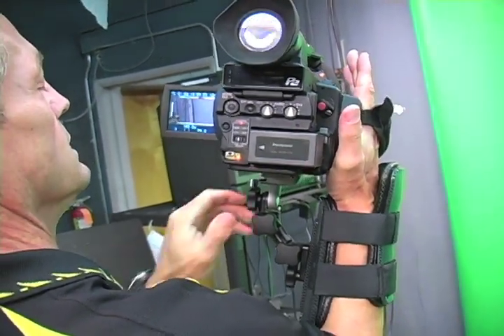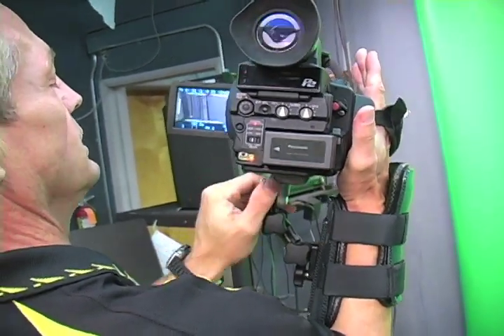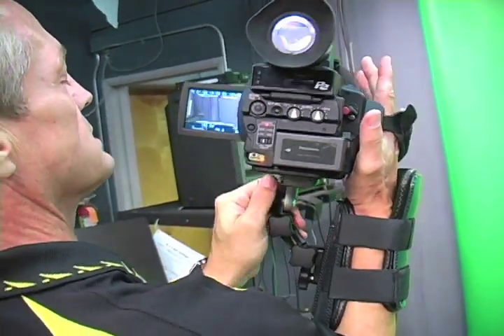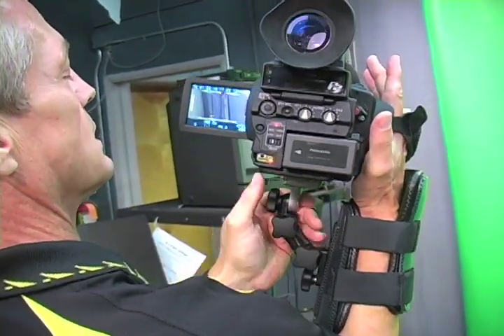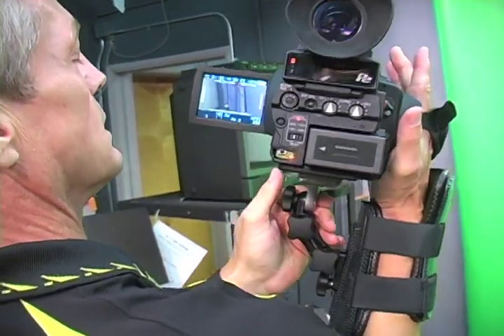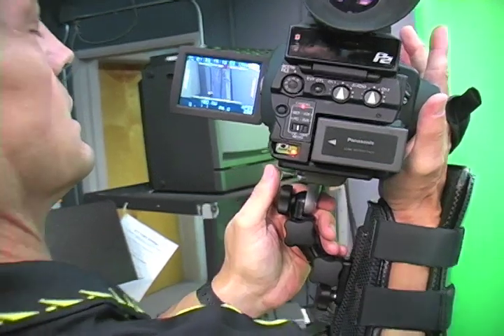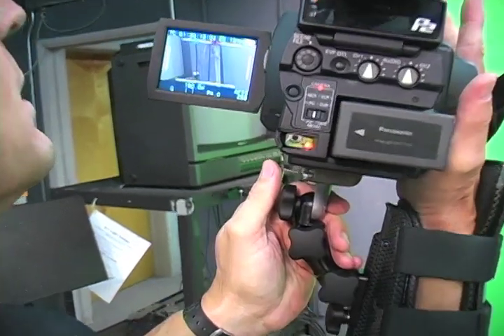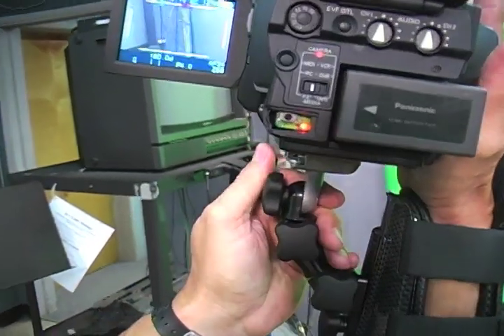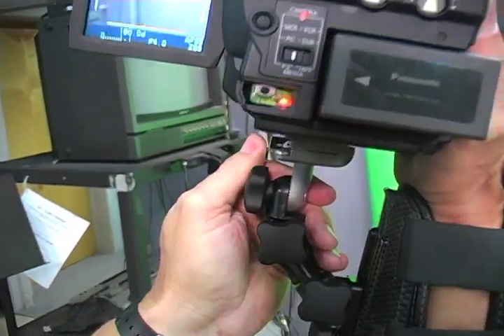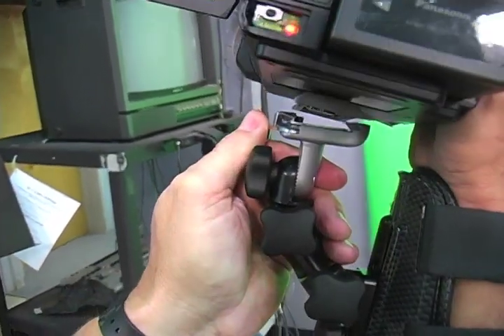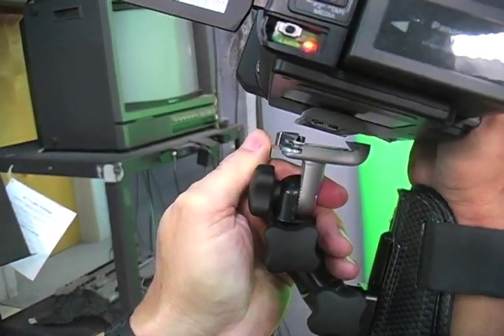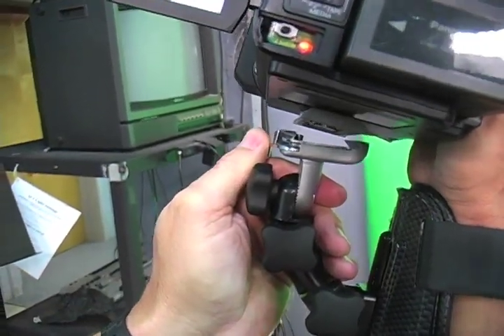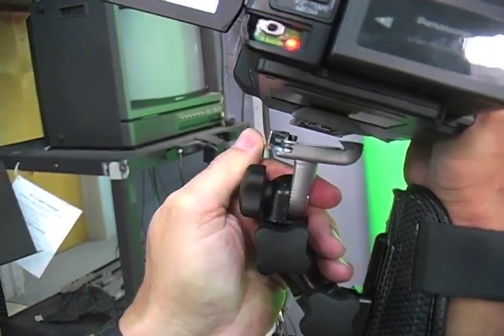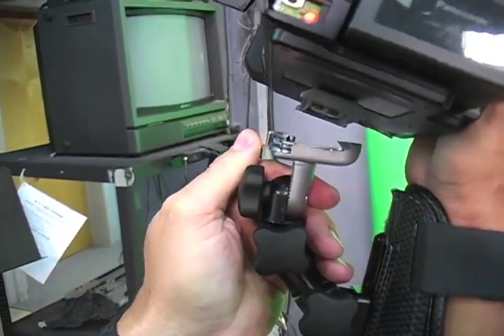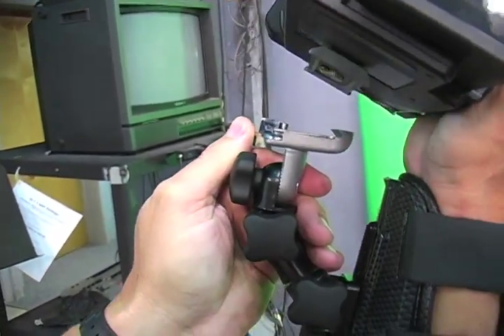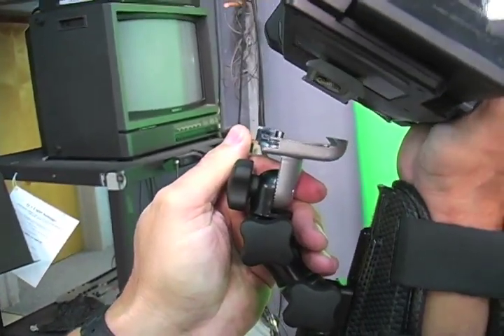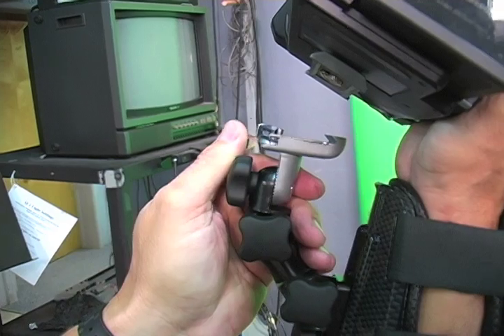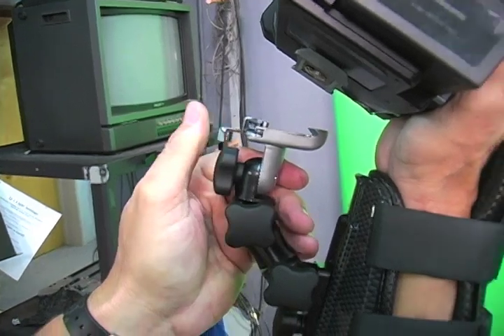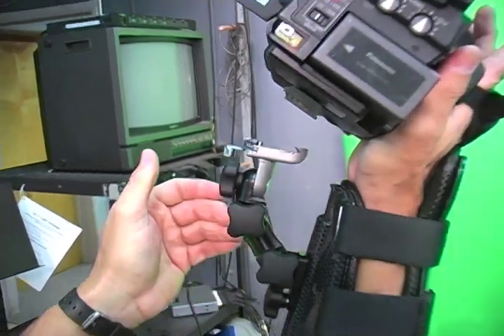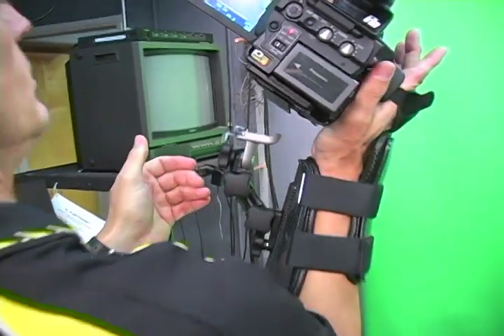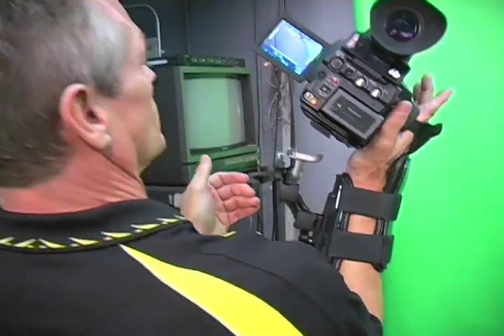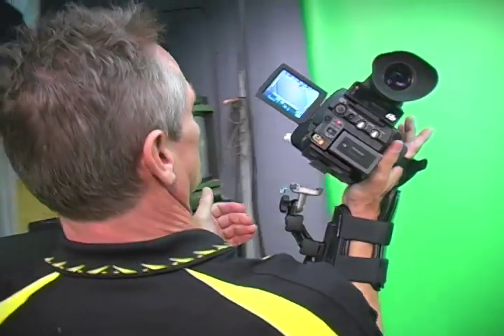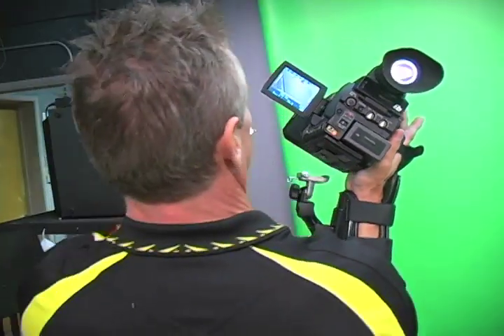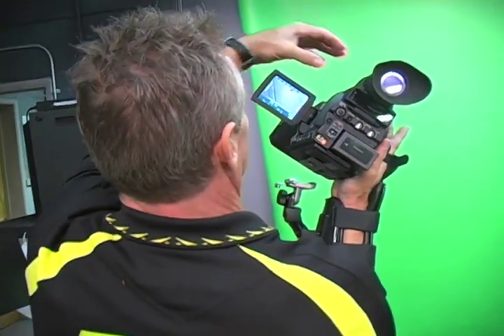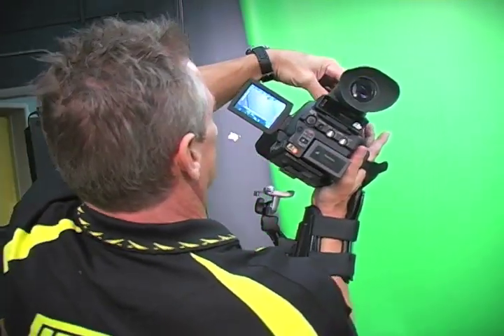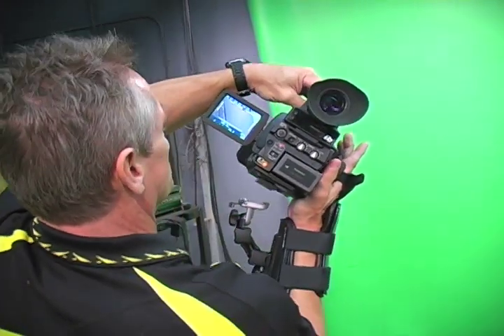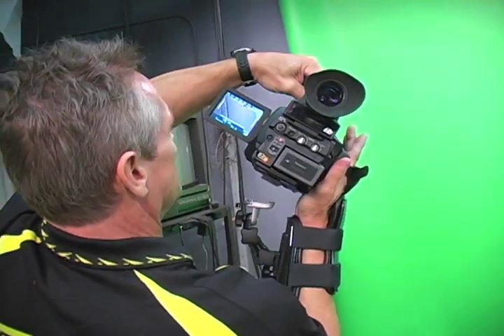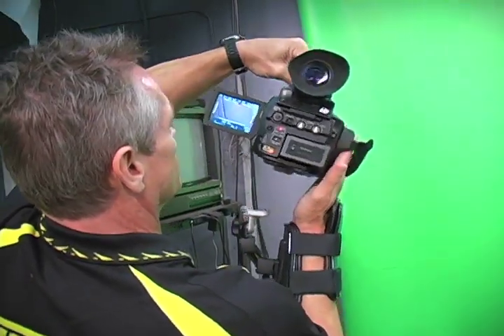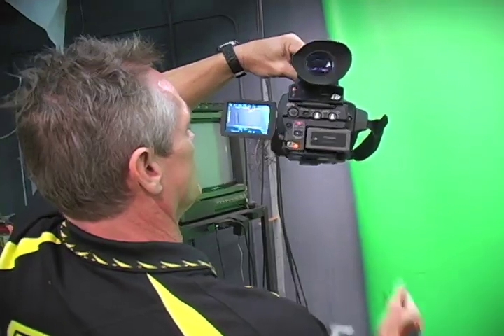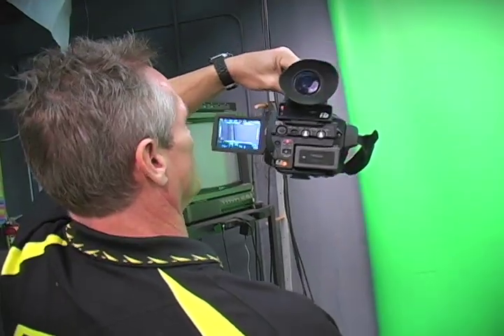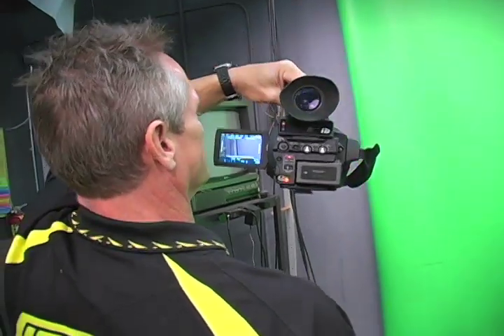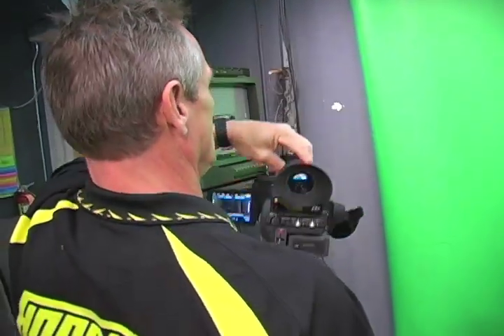To release, push the lever forward of the quick release mount. Pull the camera out tilting it back to your right once again. Grab the top of the camera with your left hand and you're out of it.